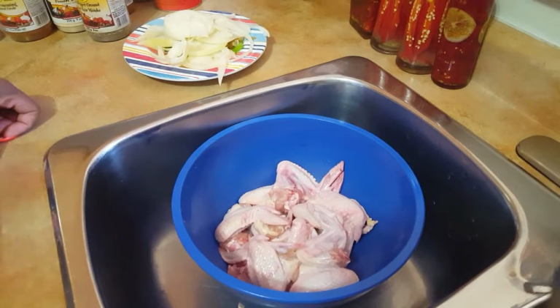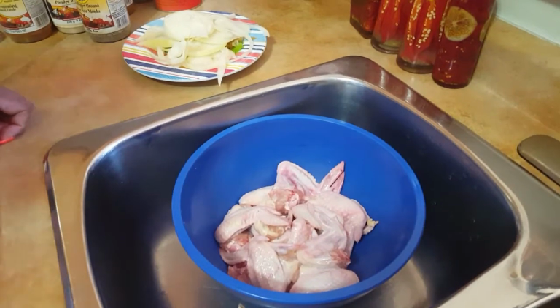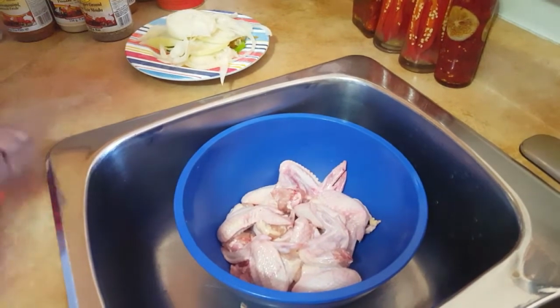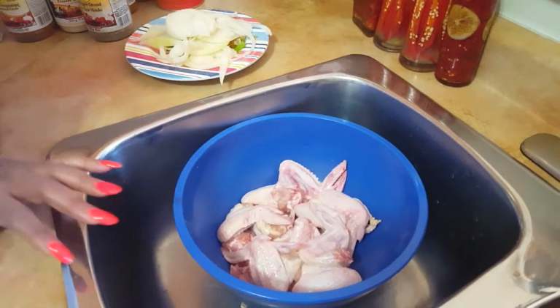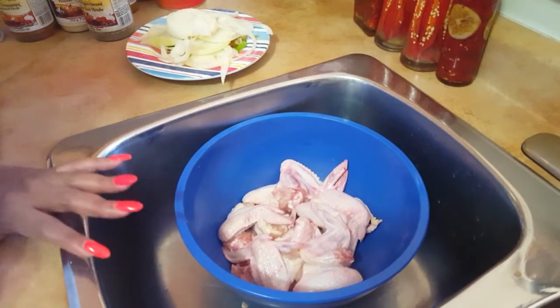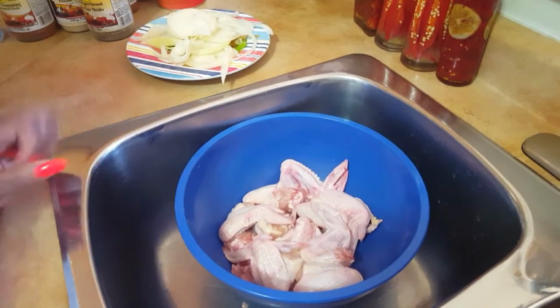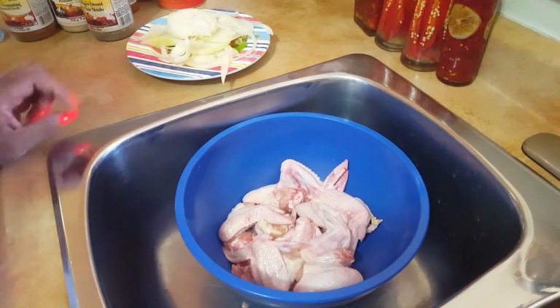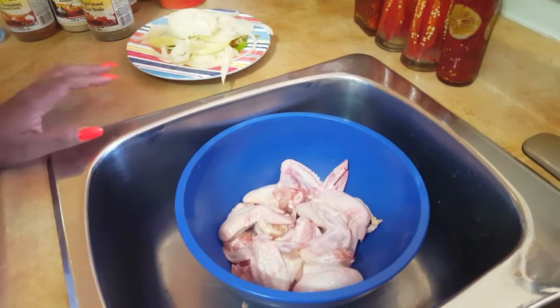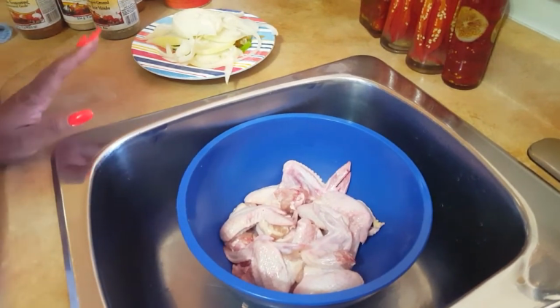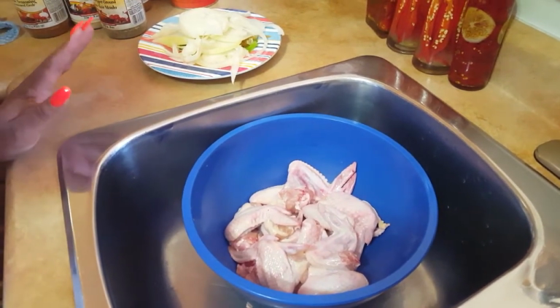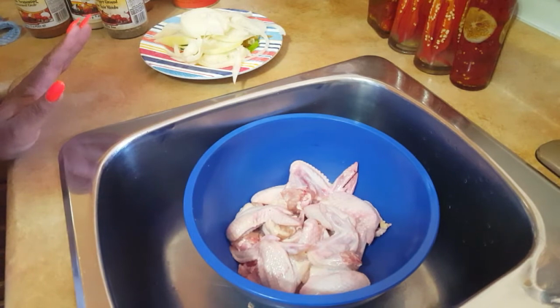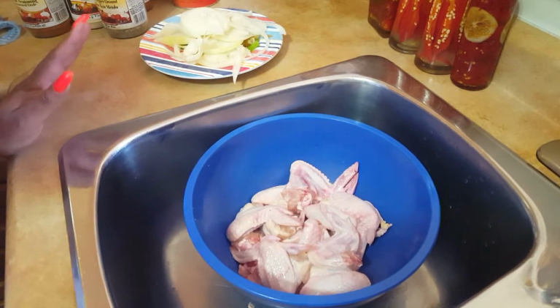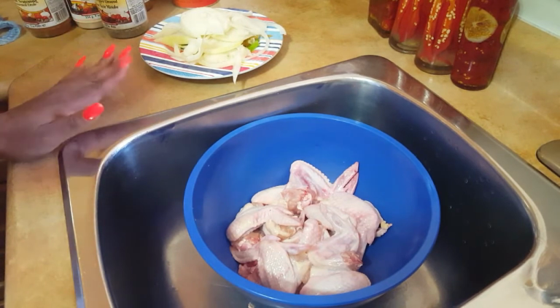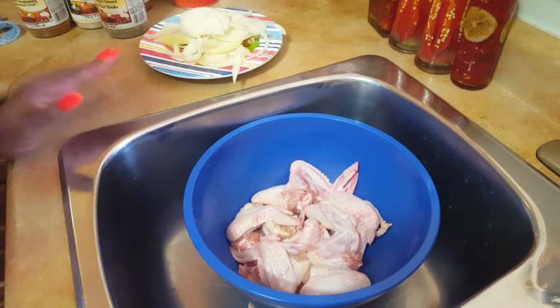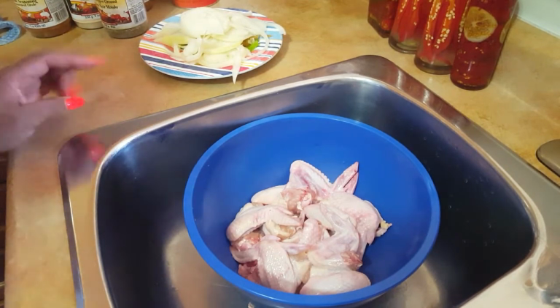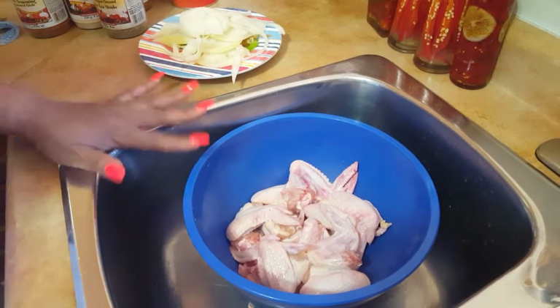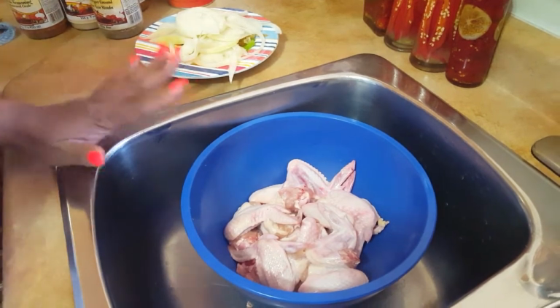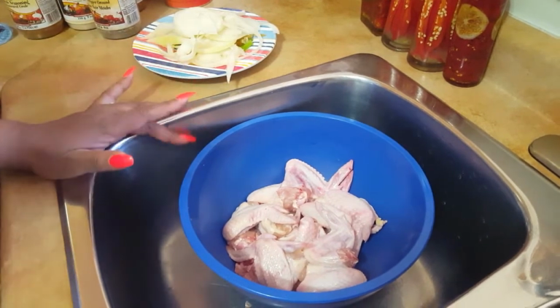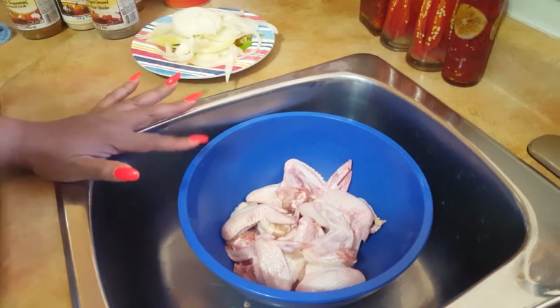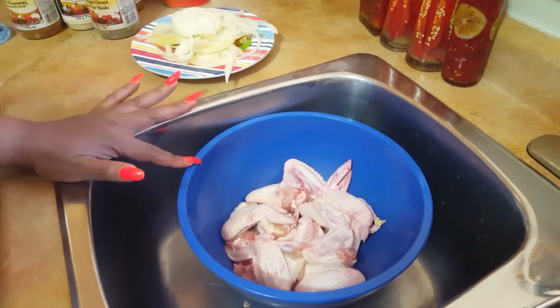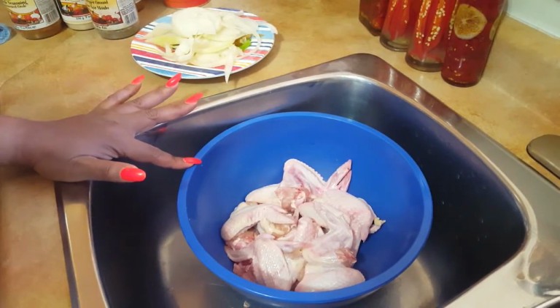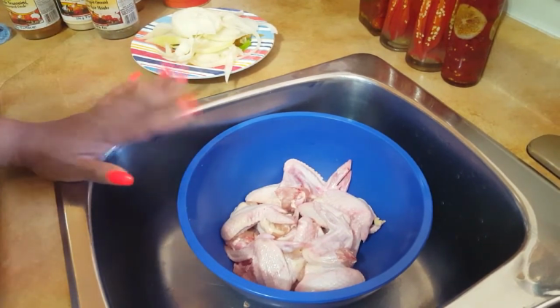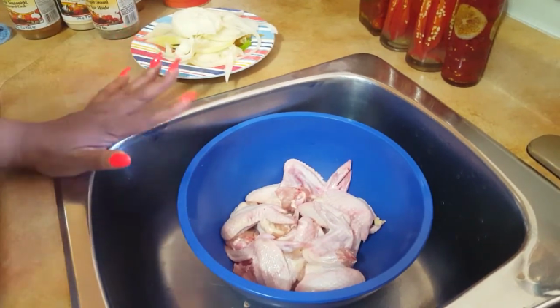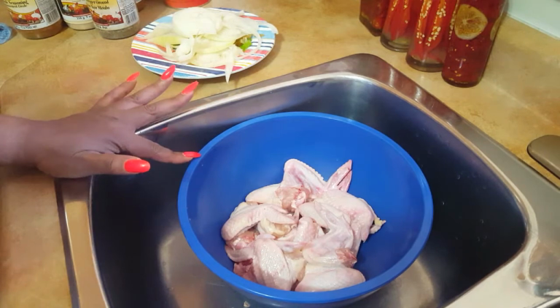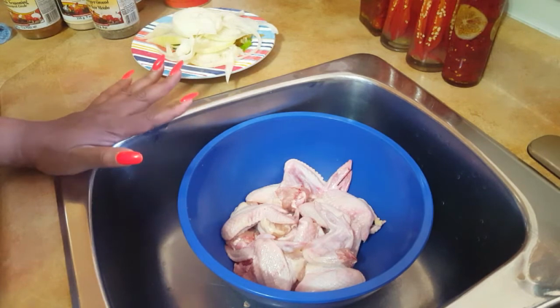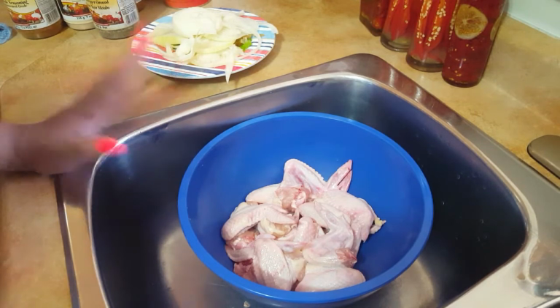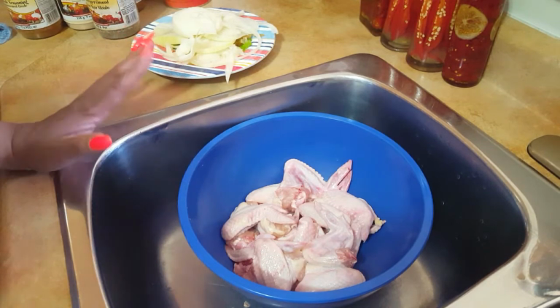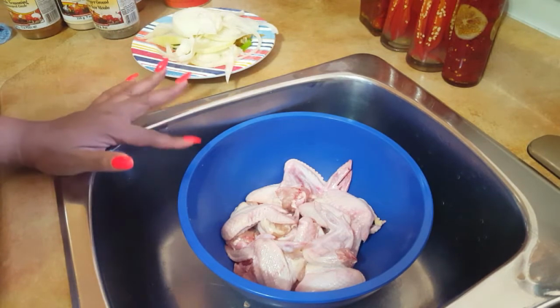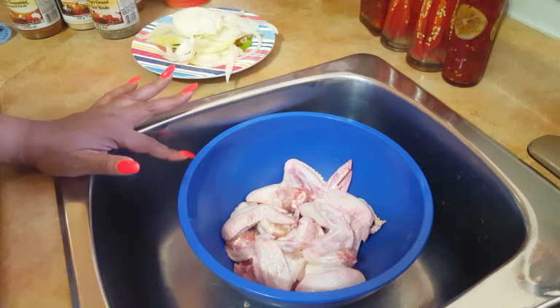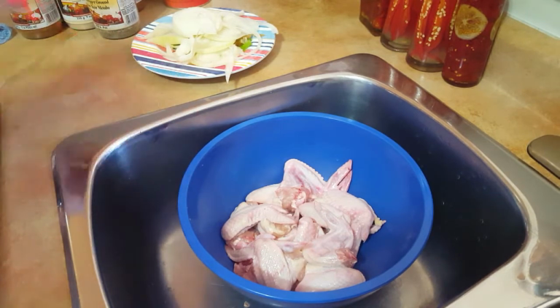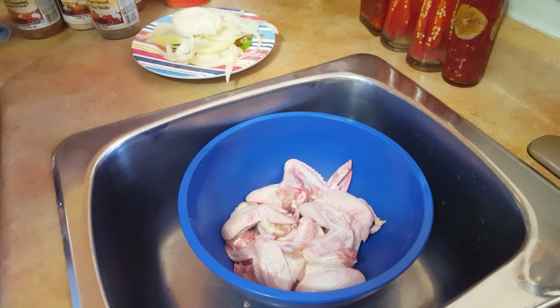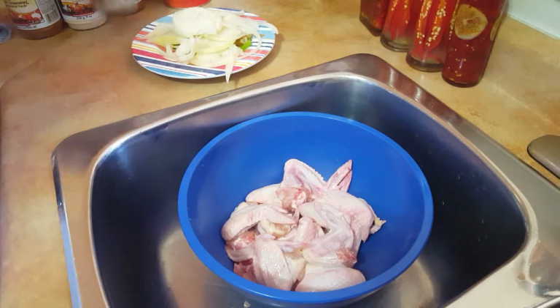Hi guys, welcome back to JNN TV. Today we'll be showing you how to make curry chicken wings. First, we already washed the chicken with vinegar and squeezed the water out of it. Now we're going to be adding the seasoning onto it.